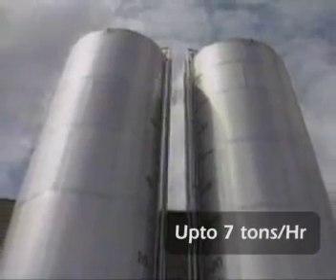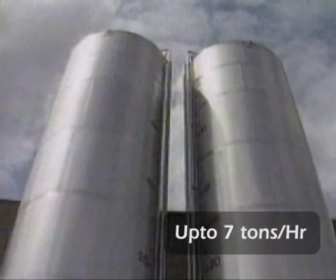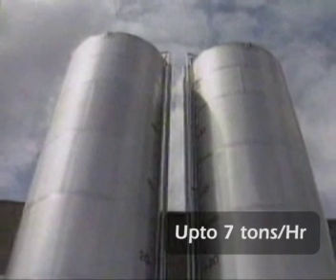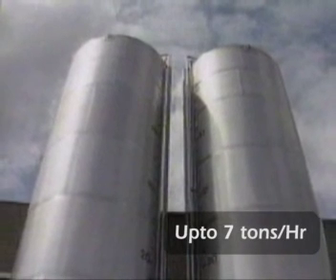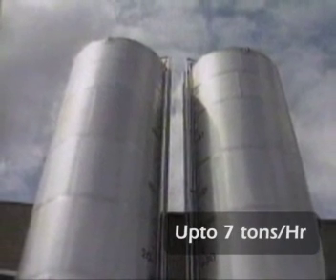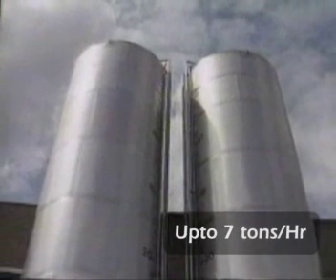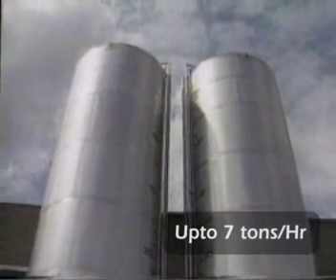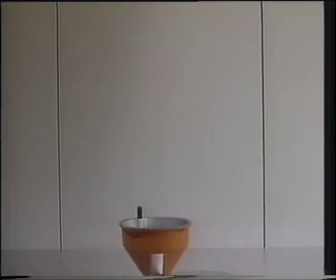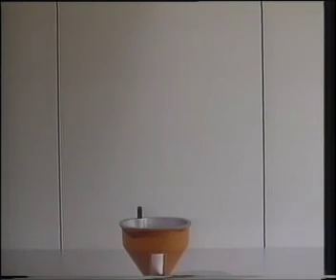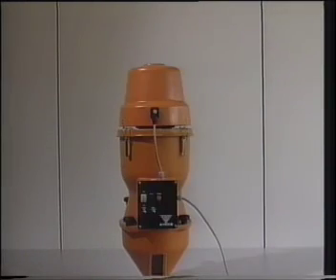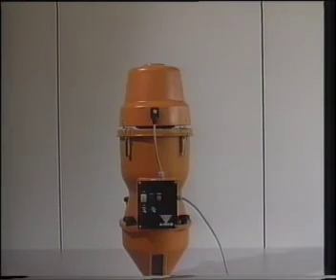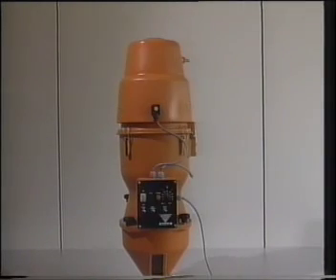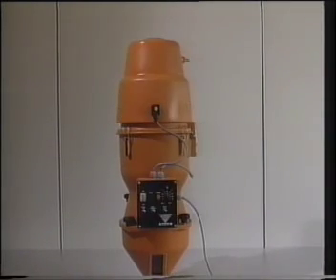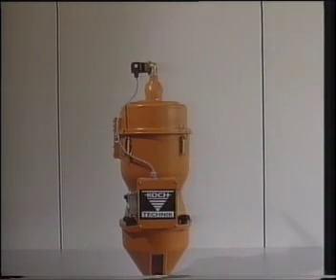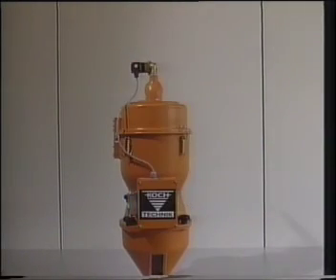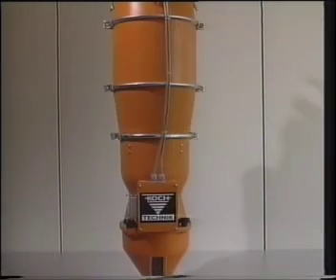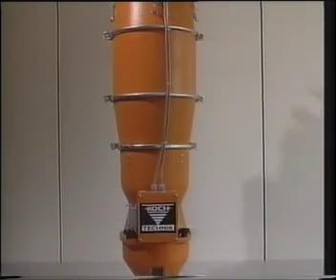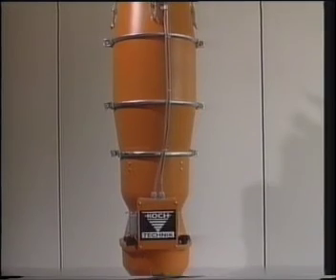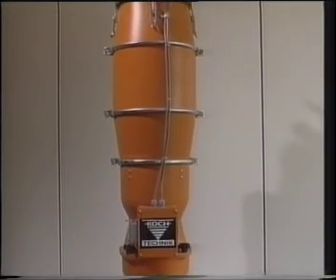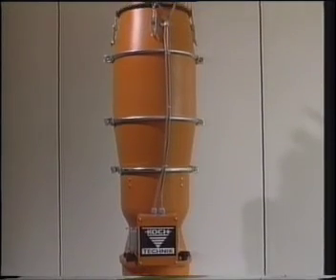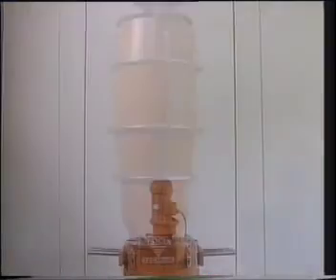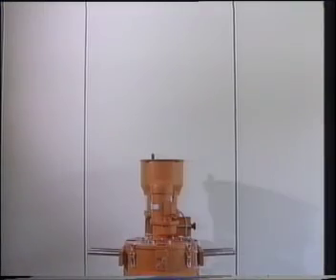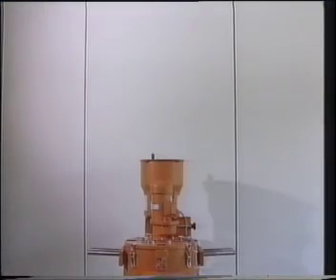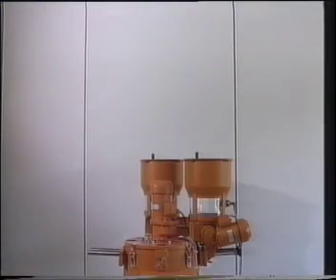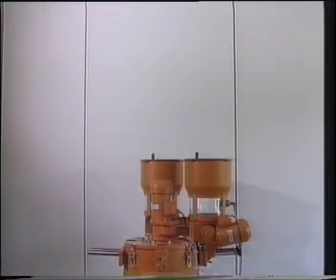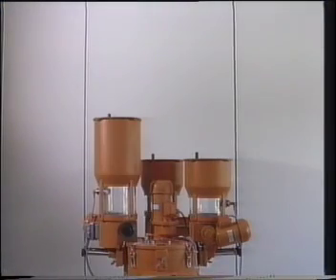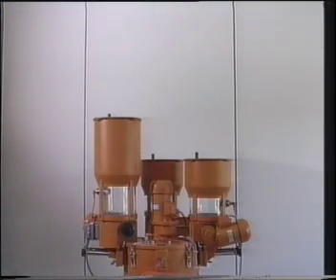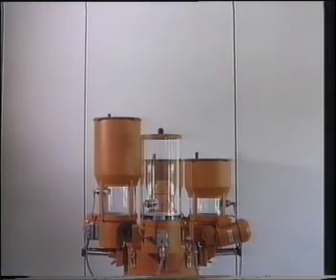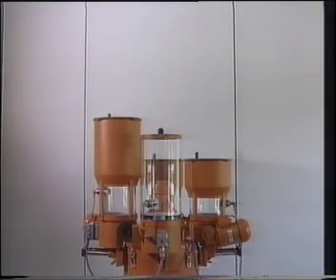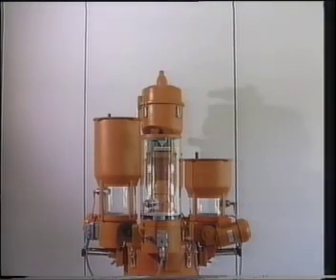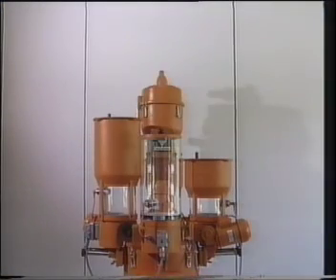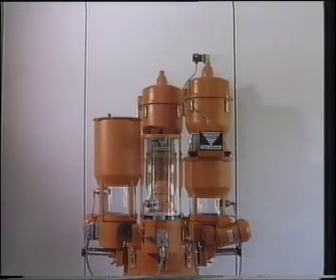Modularity is the key principle for designing all the Coke Technique products, from the smallest equipment to the largest. Expanding, exchanging, resetting — everything is possible.